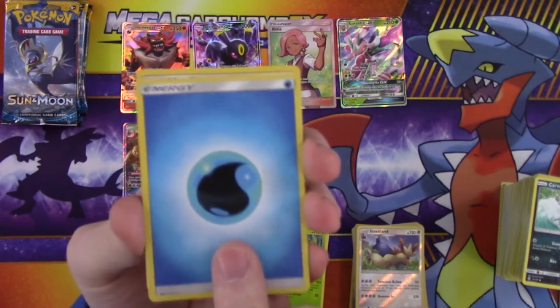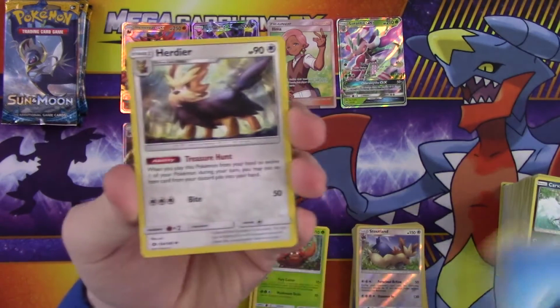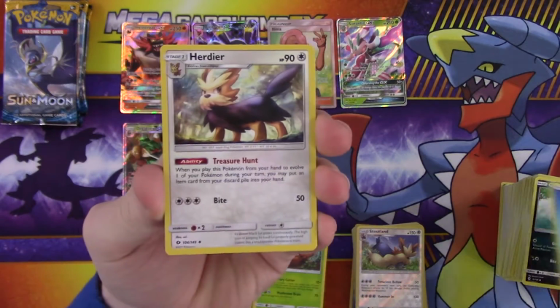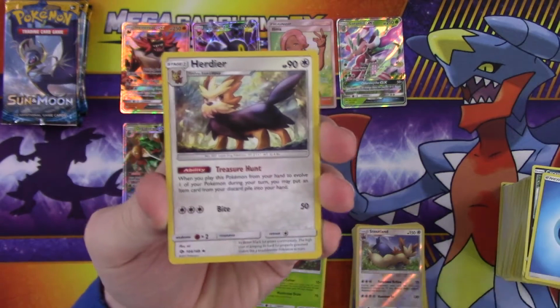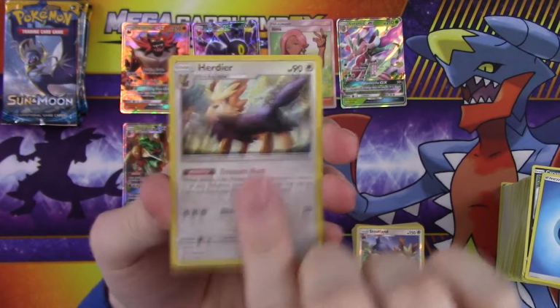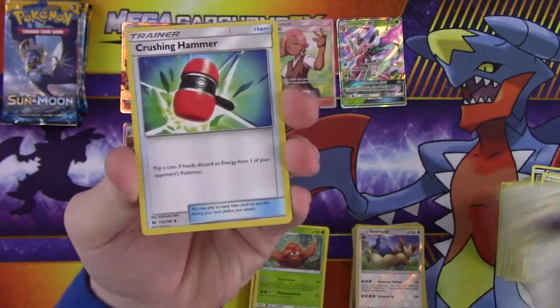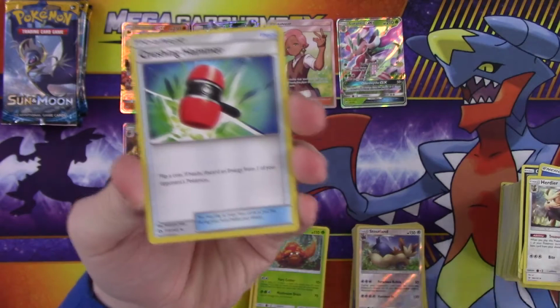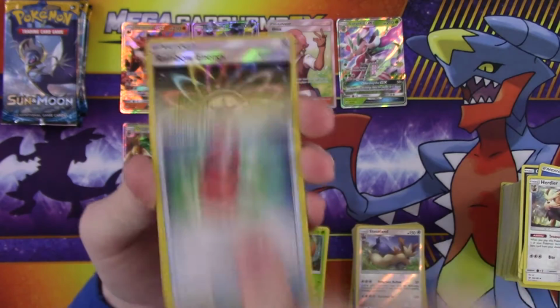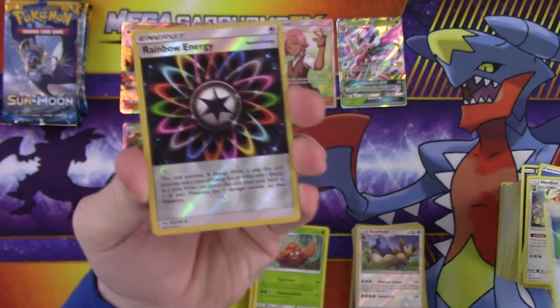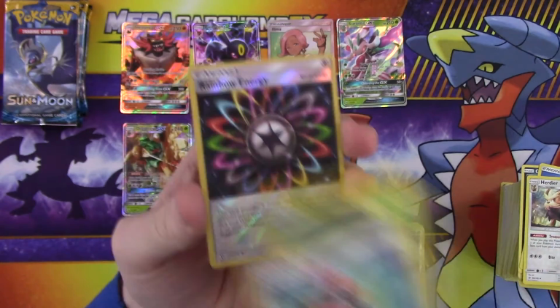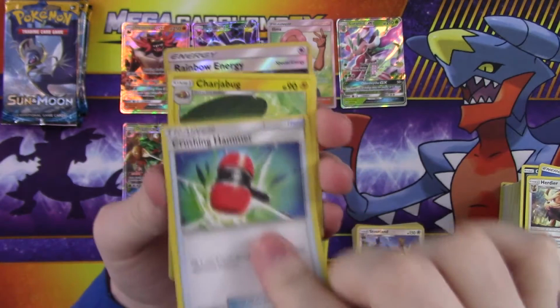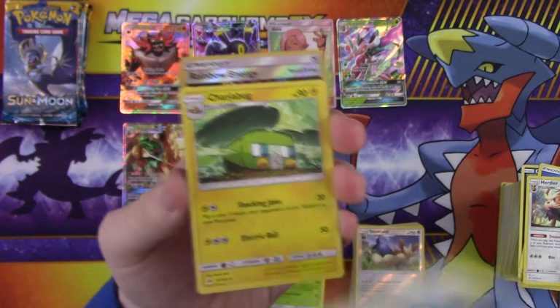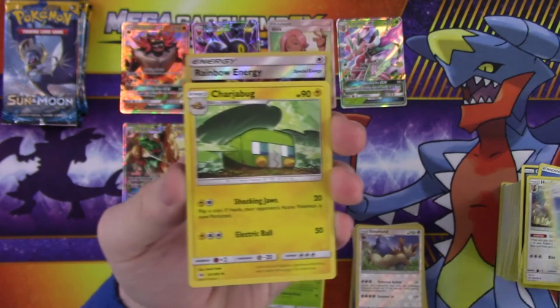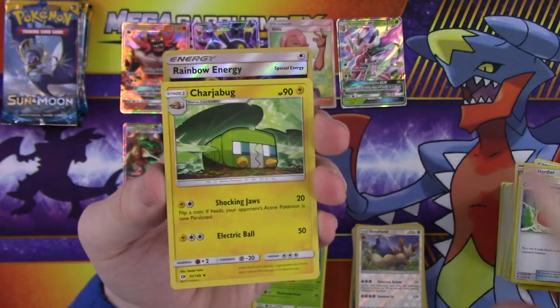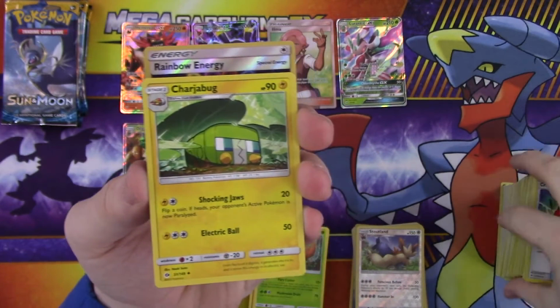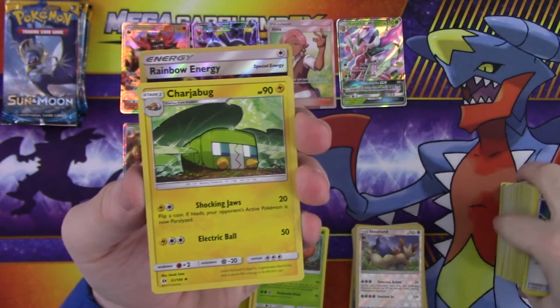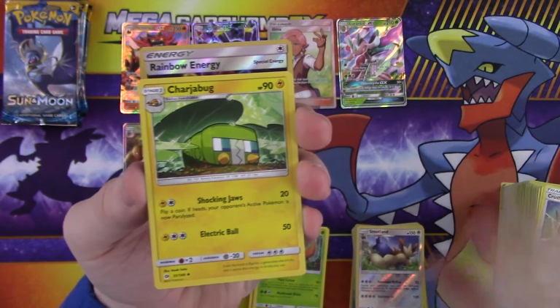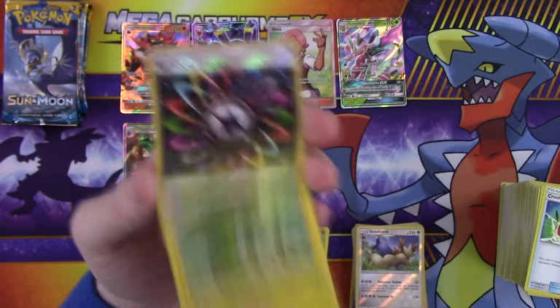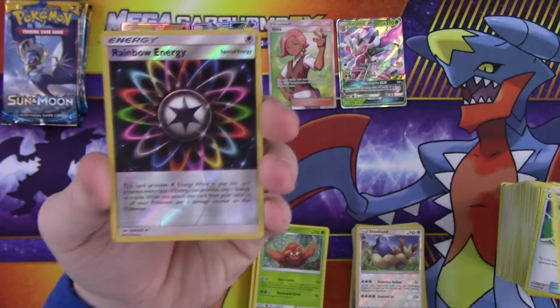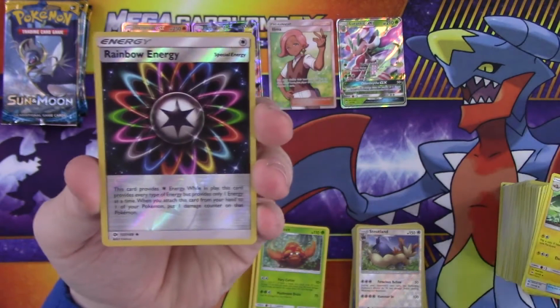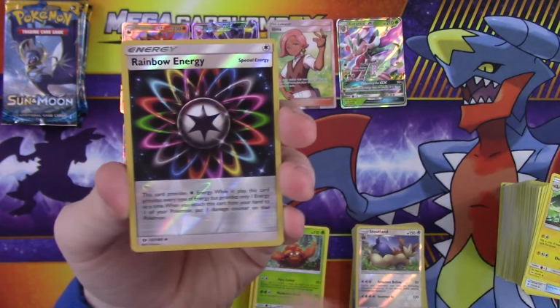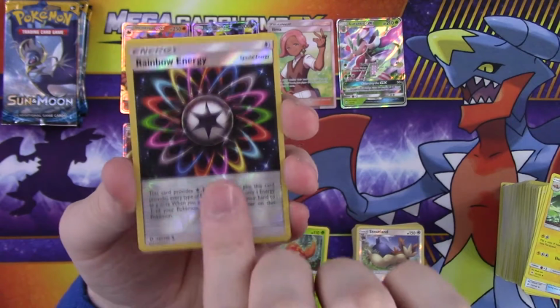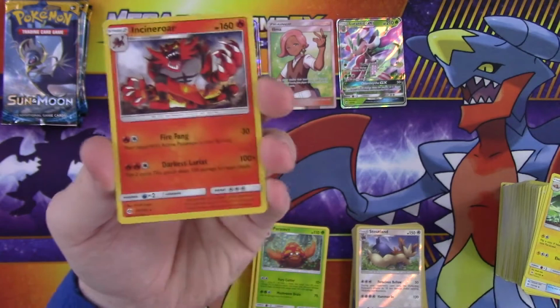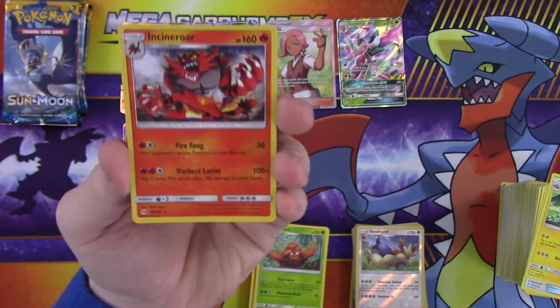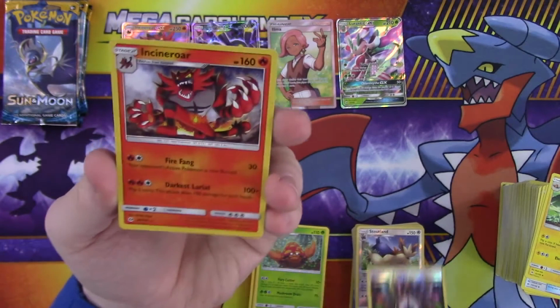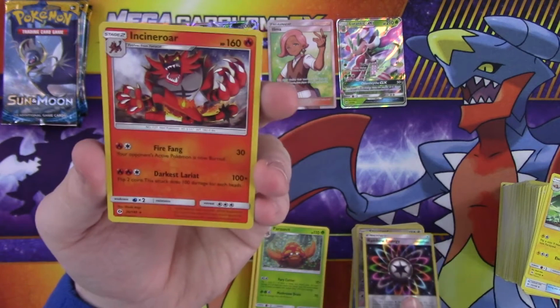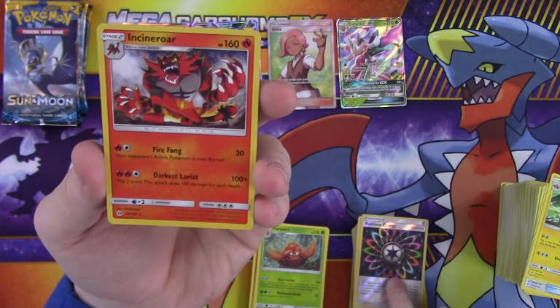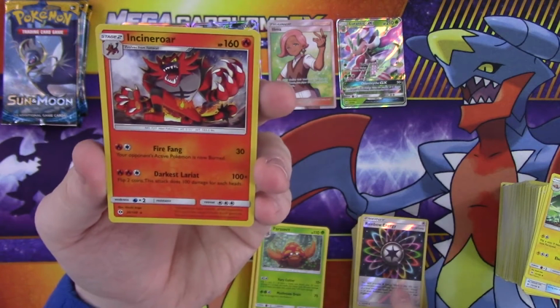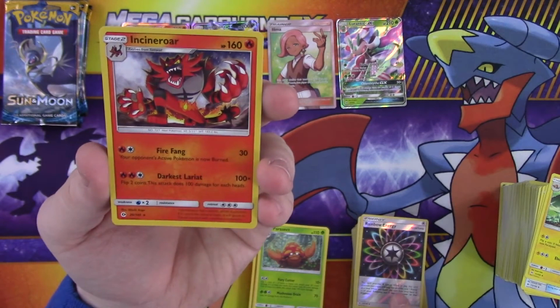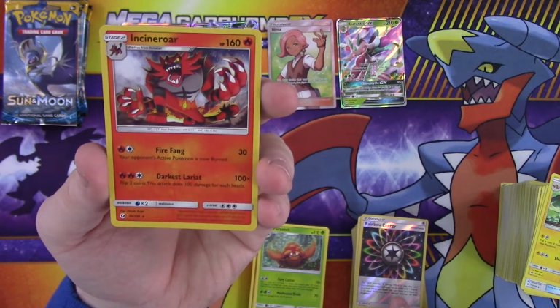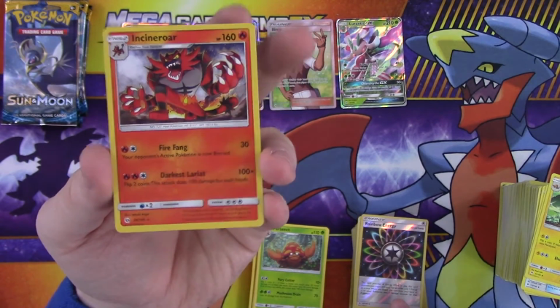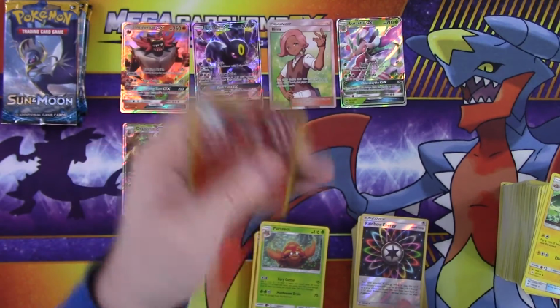Can we pull one more thing, anything shiny would be nice. So: energy, Furfrou, Crushing Hammer, Charjabug, reverse Rainbow Energy, and a rare Incineroar.